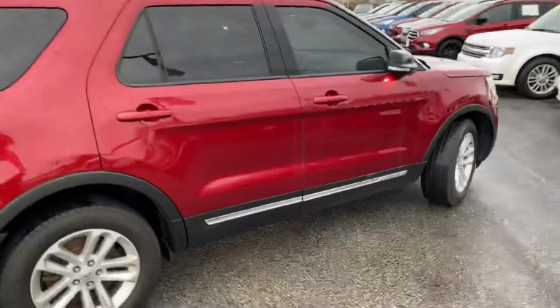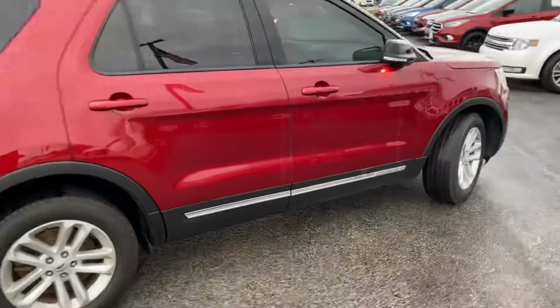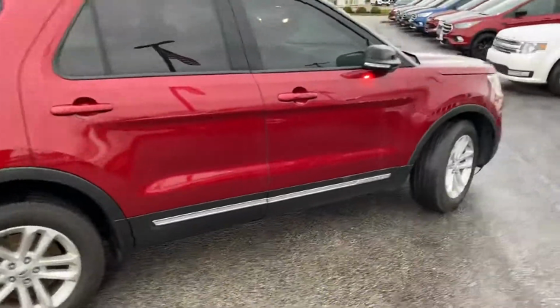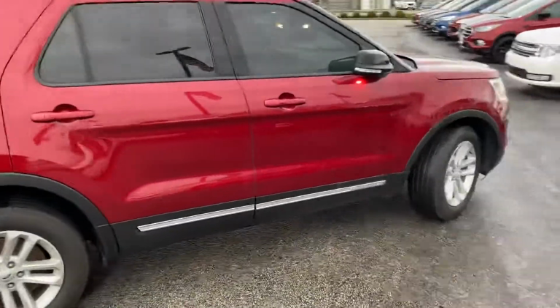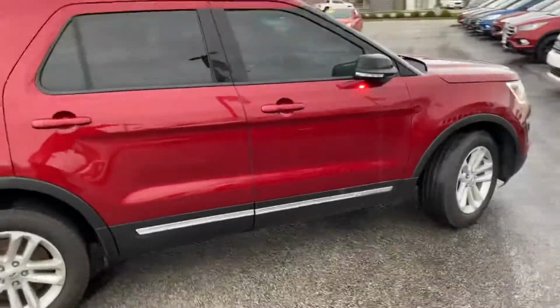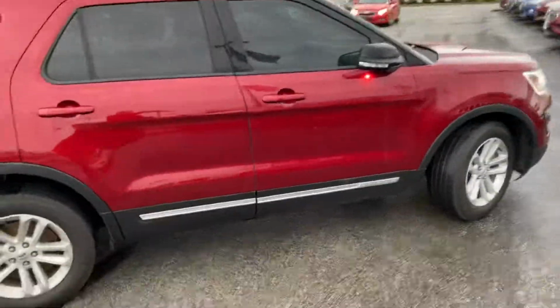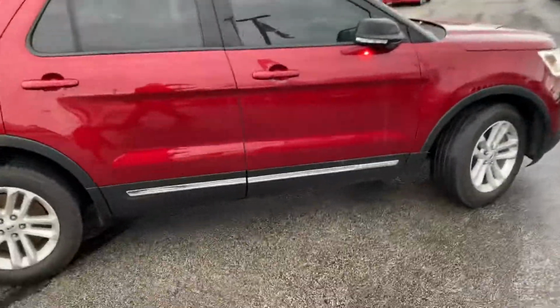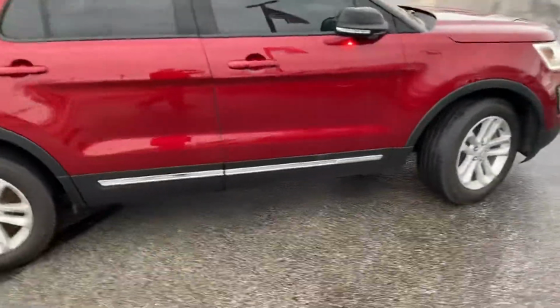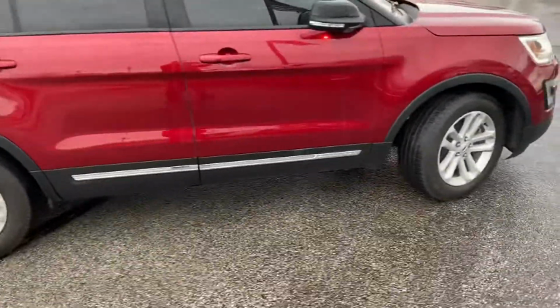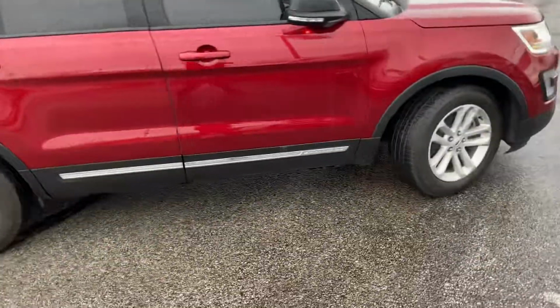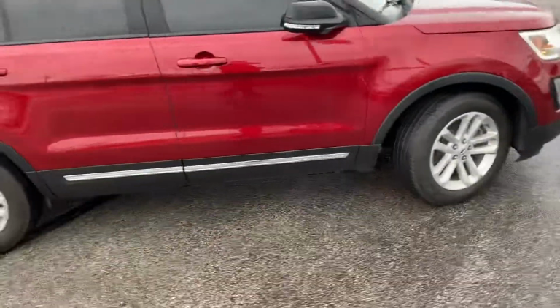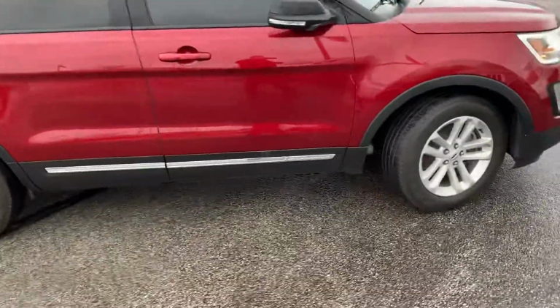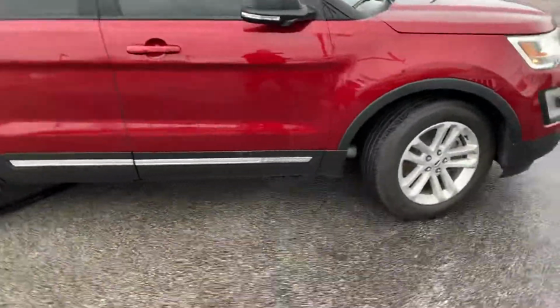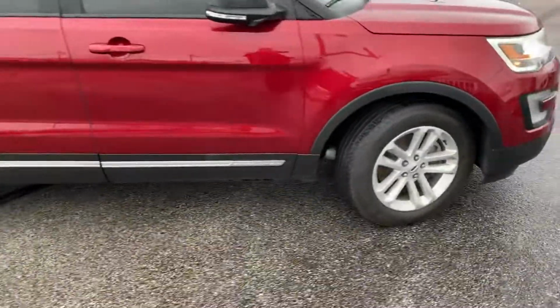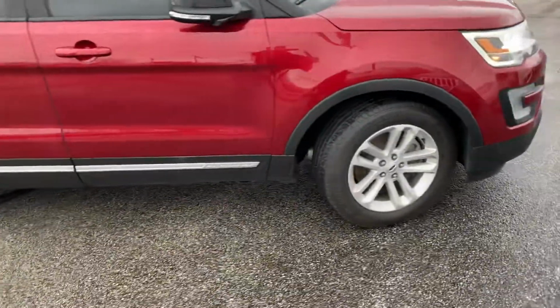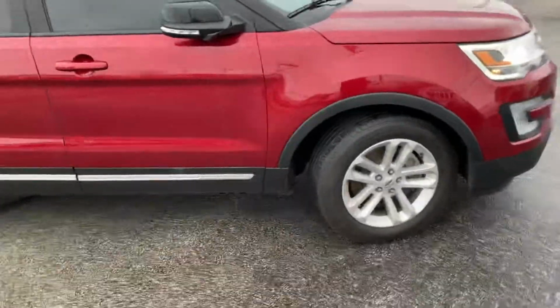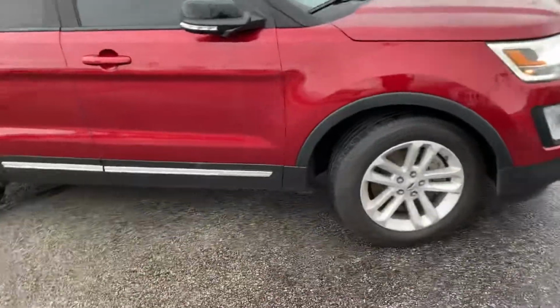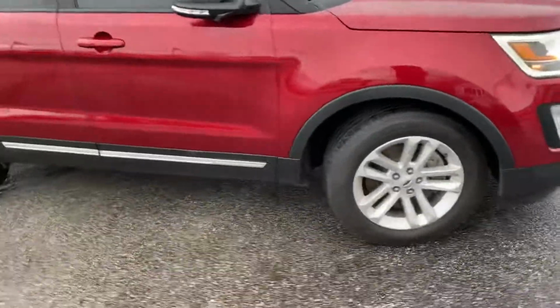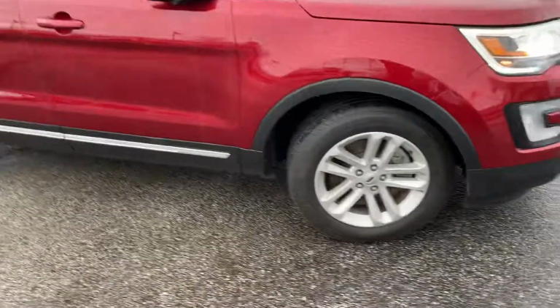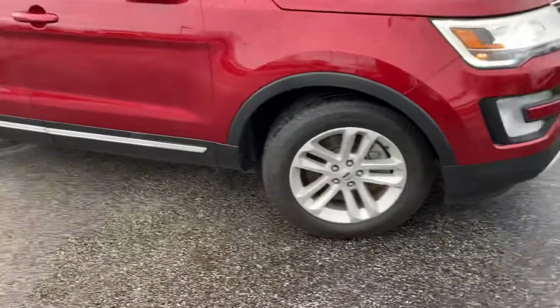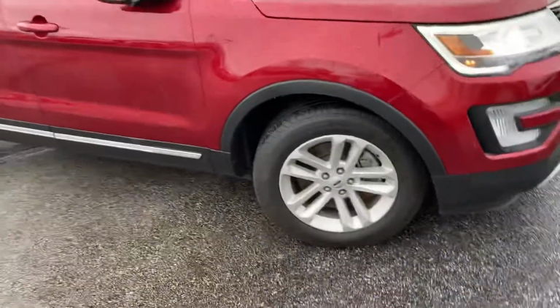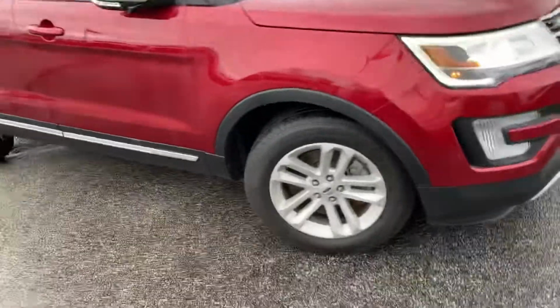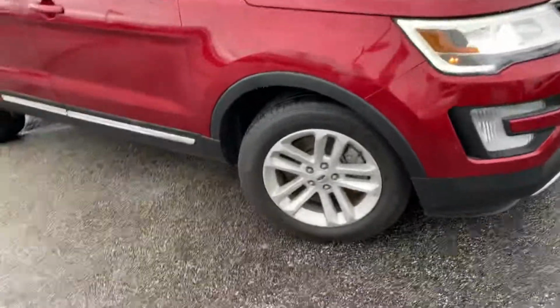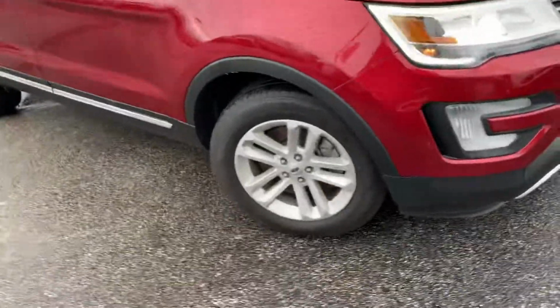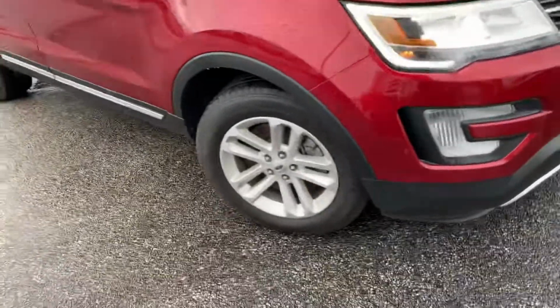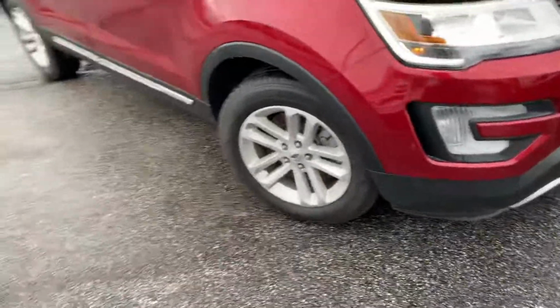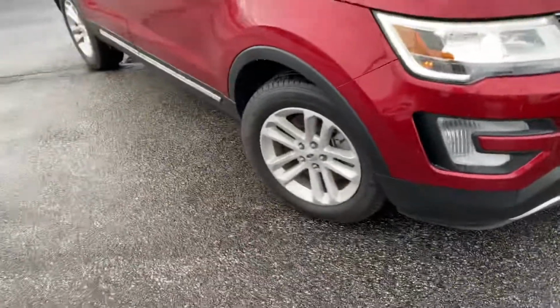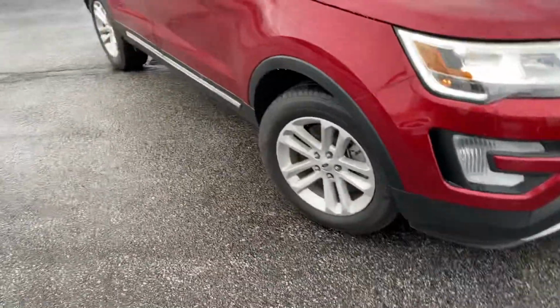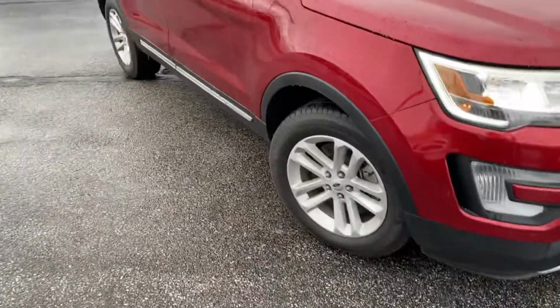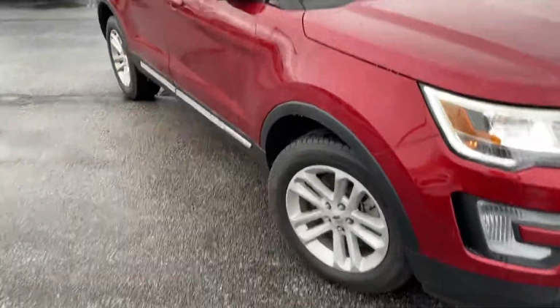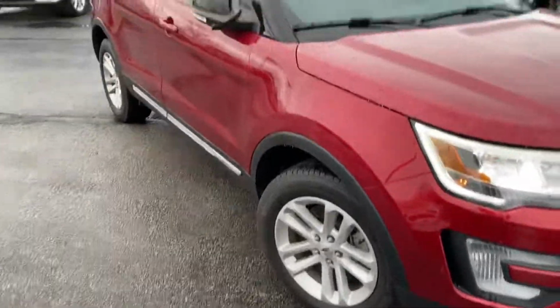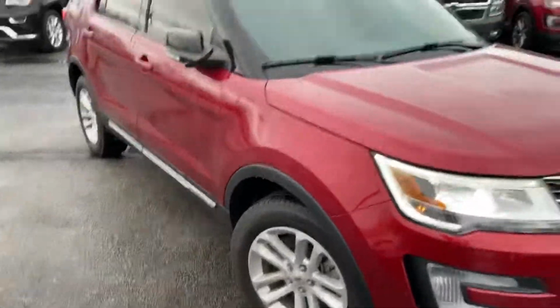And there it is. If you have any other questions in regards to this vehicle, give me a shout at 317-852-2231. Thank you very much.